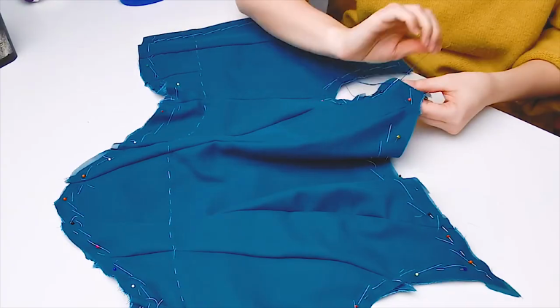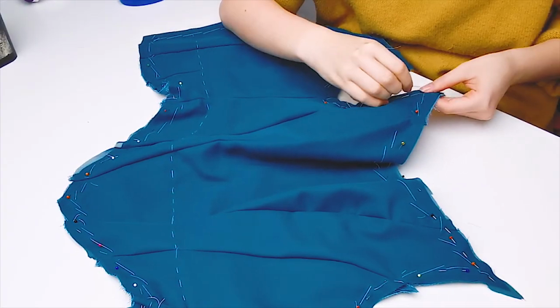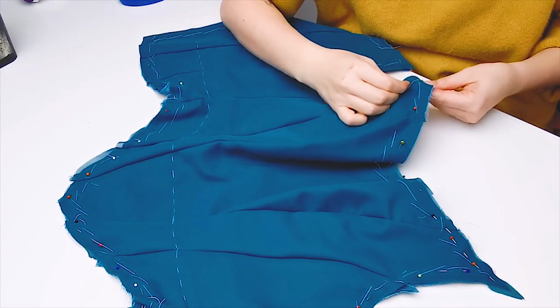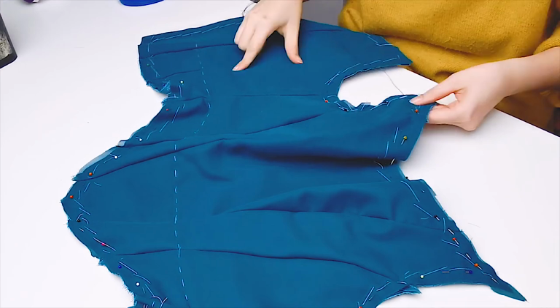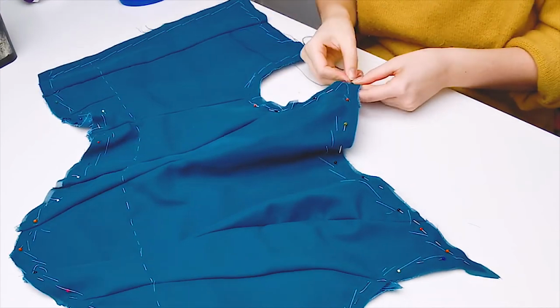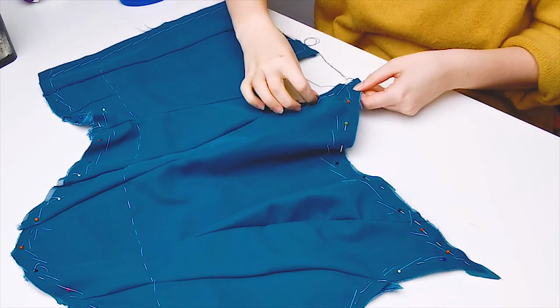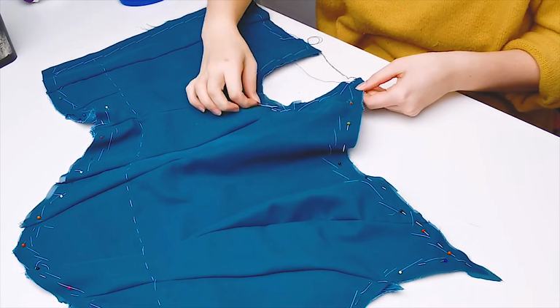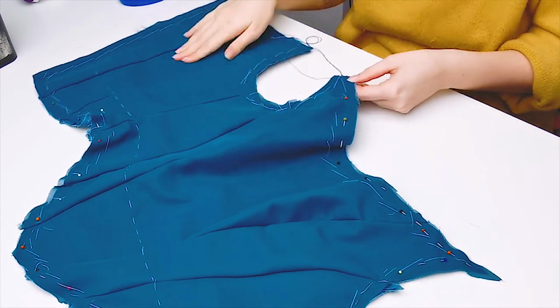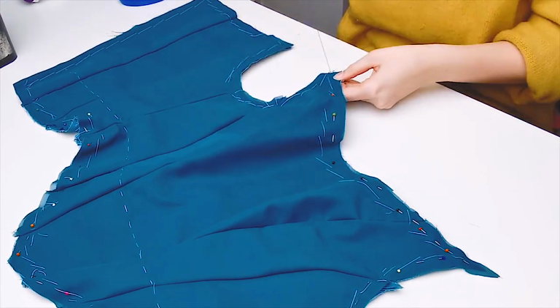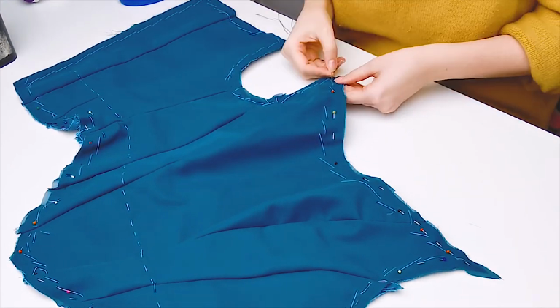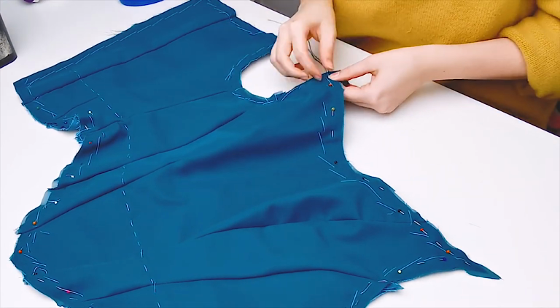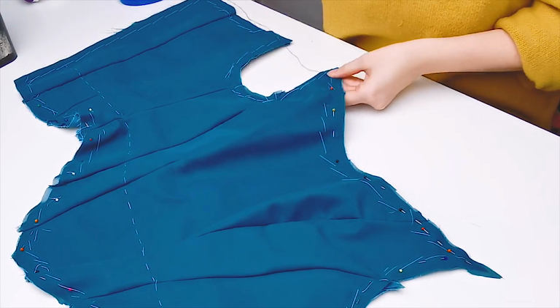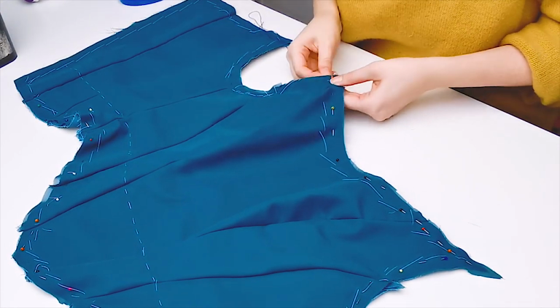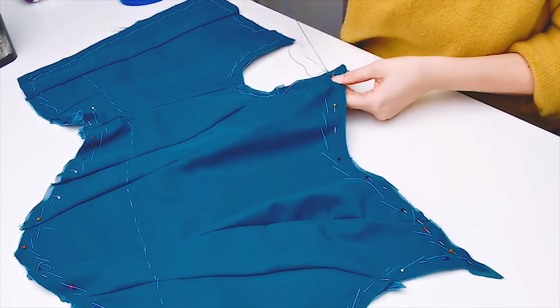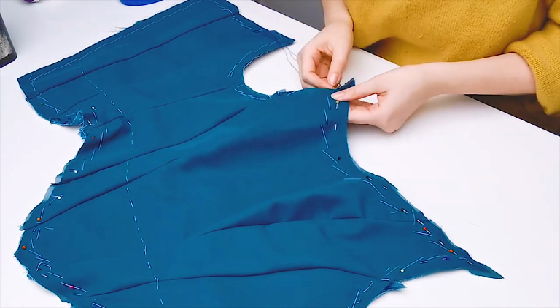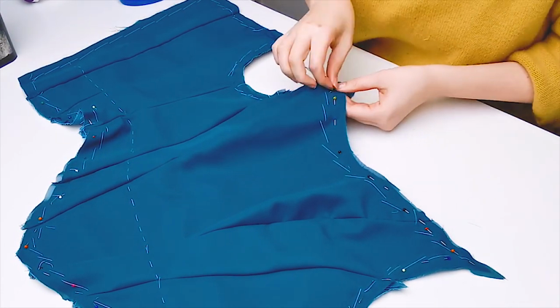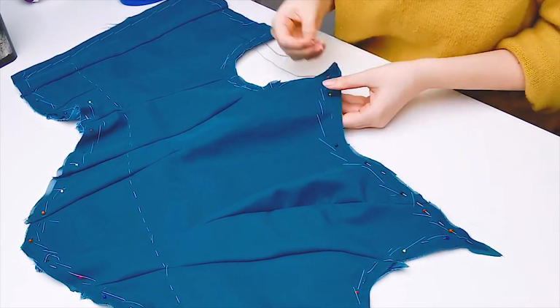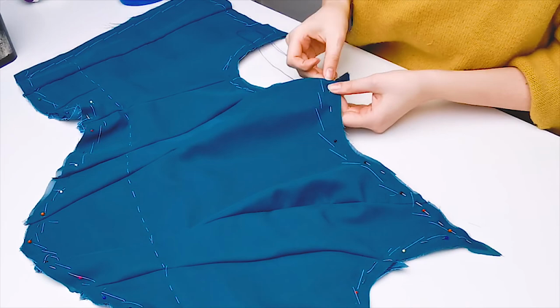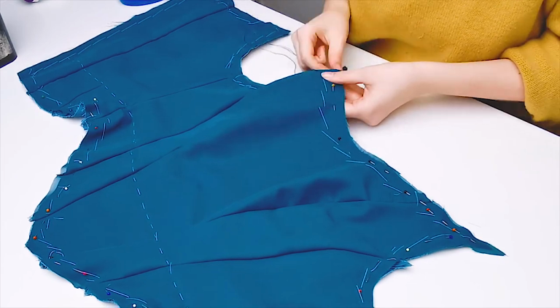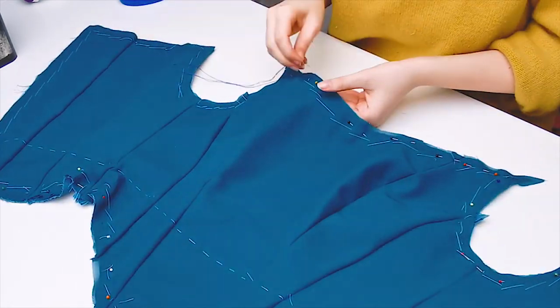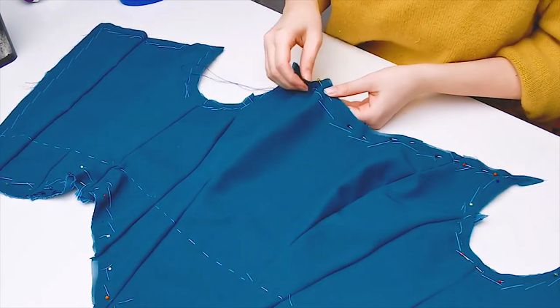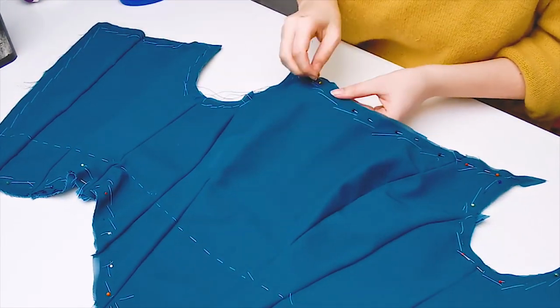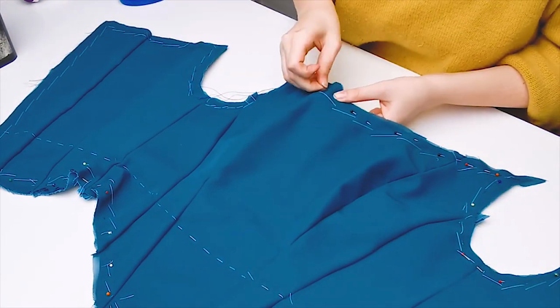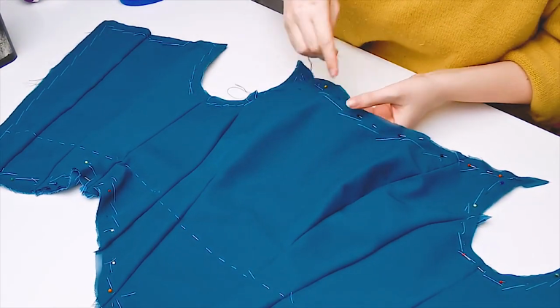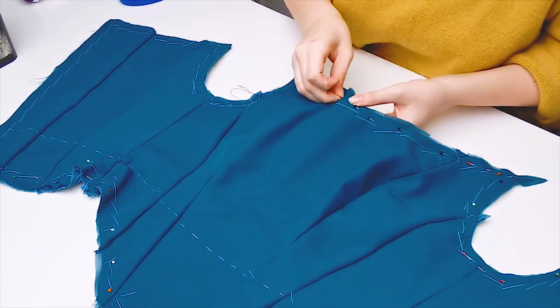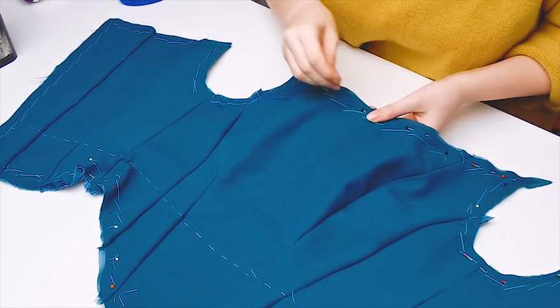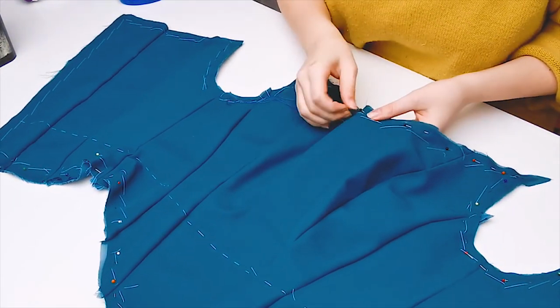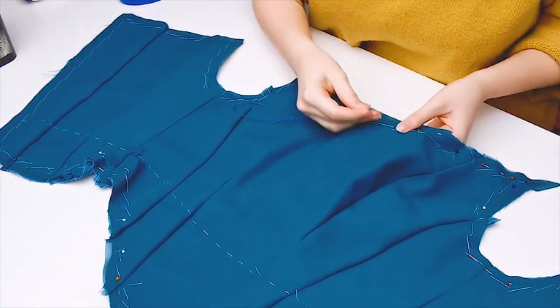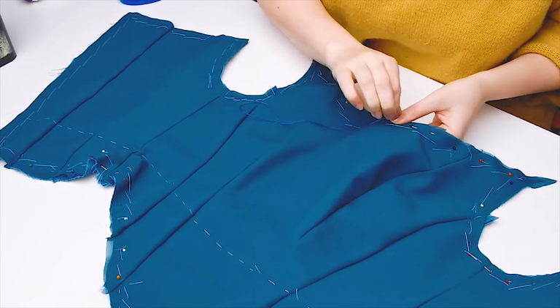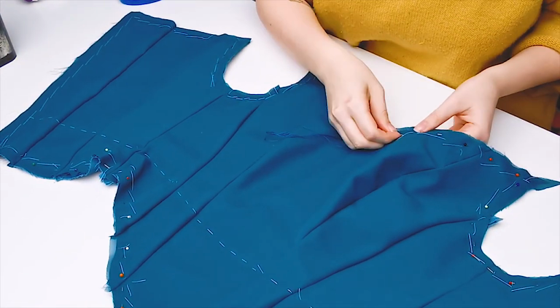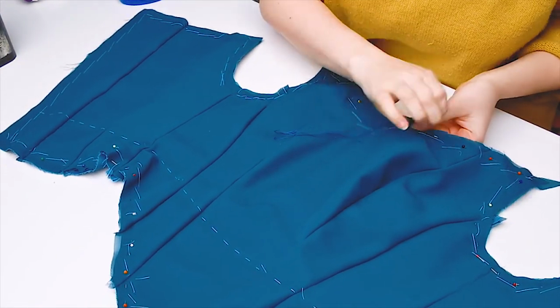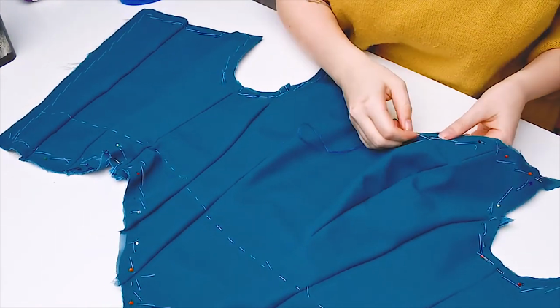Once the layers are pinned, I baste them together along the top and bottom edge with basting thread. Make sure you don't make your stitches too large, because we need these layers to stay together very well.